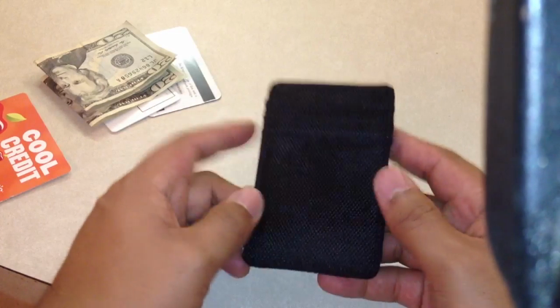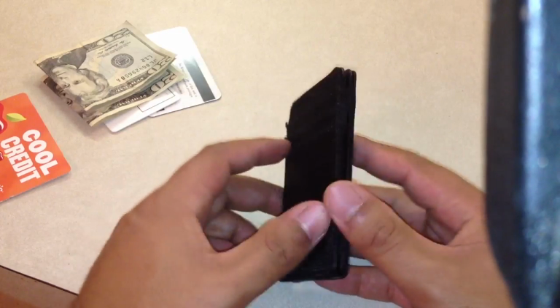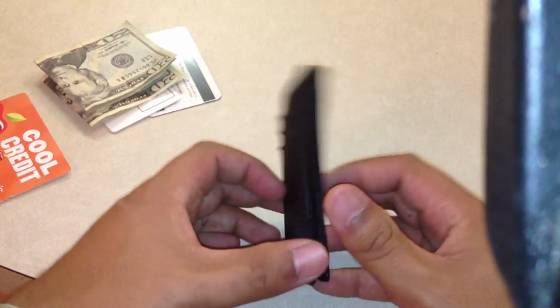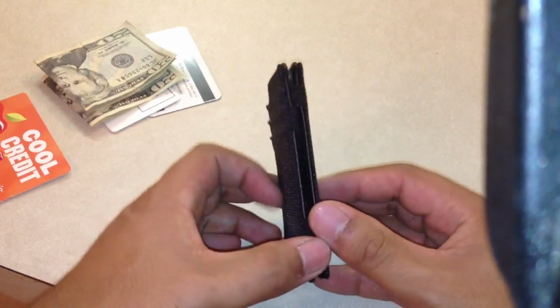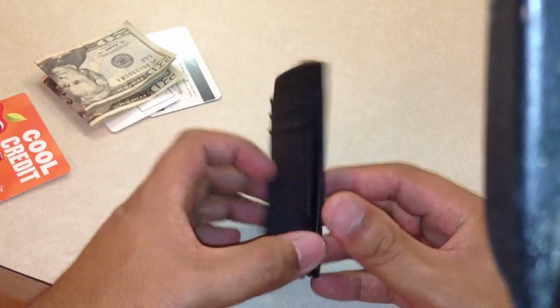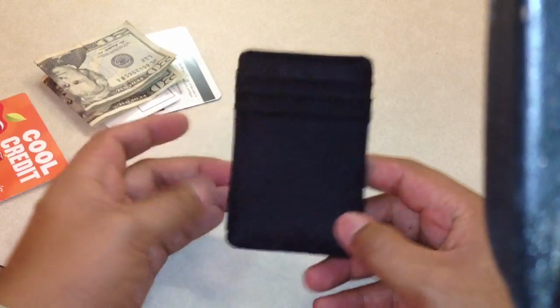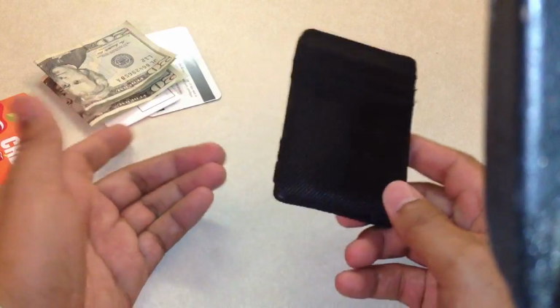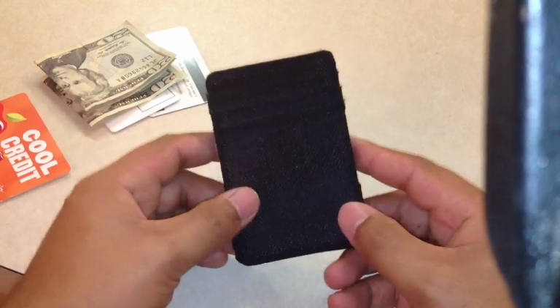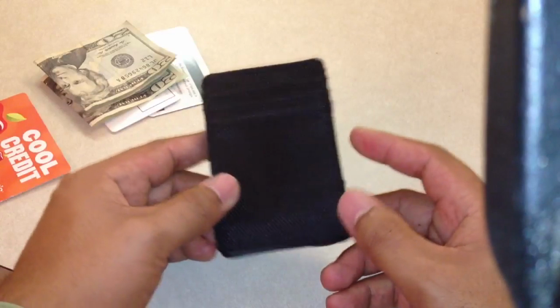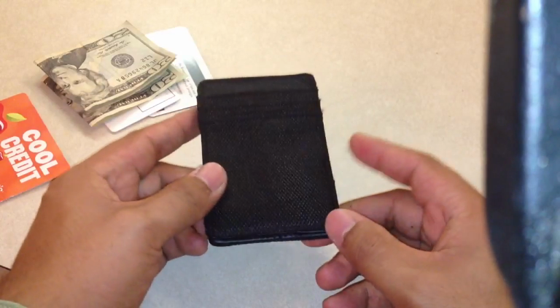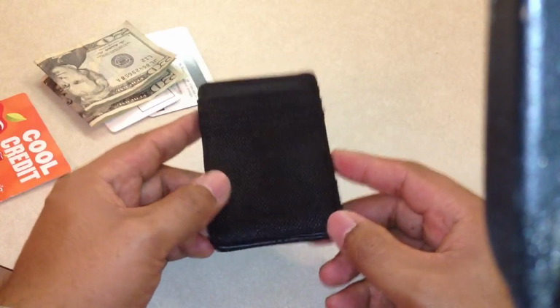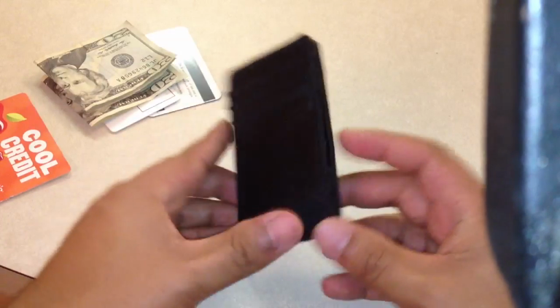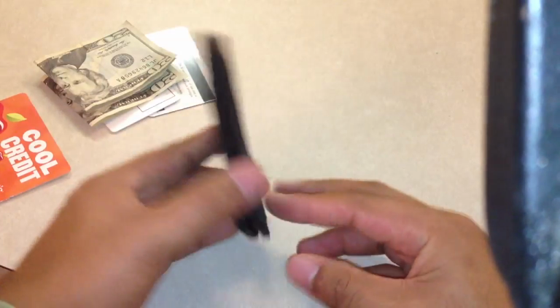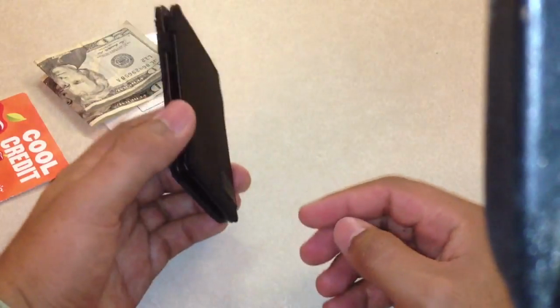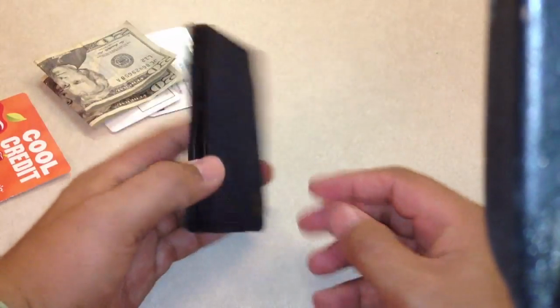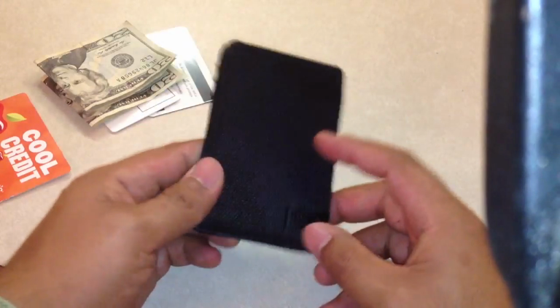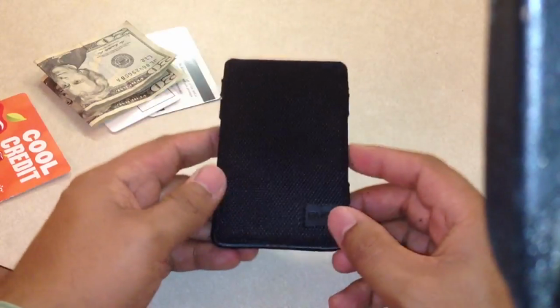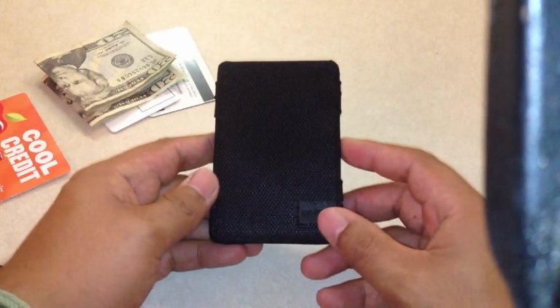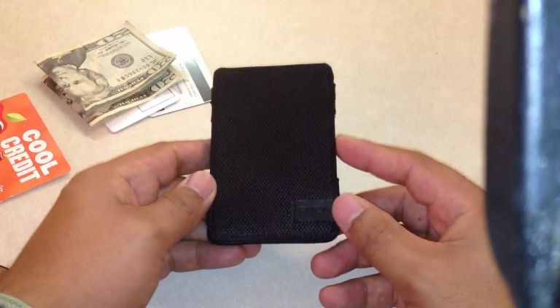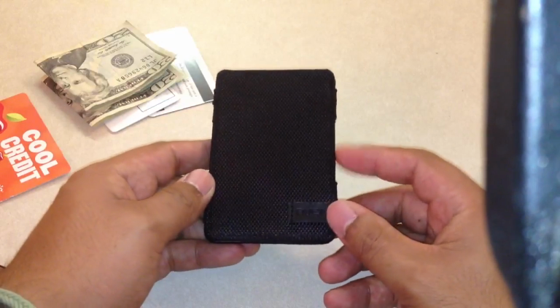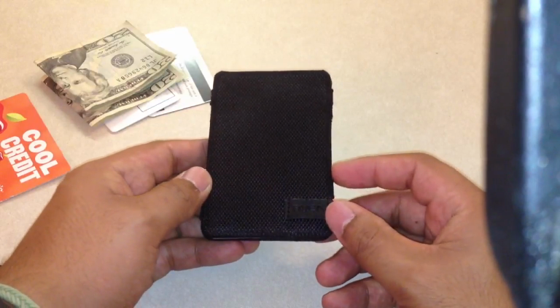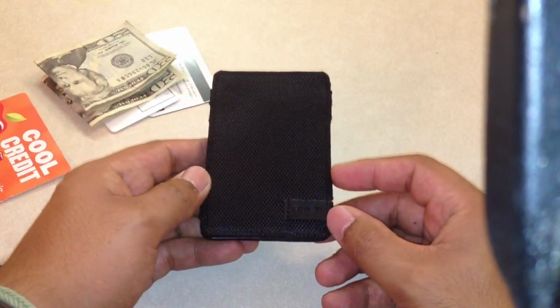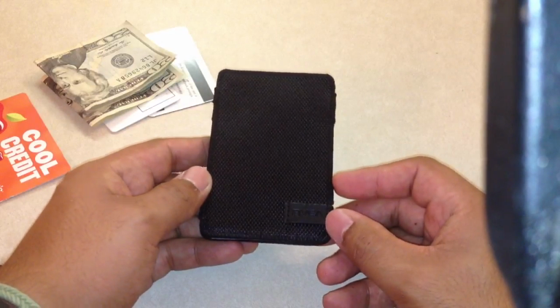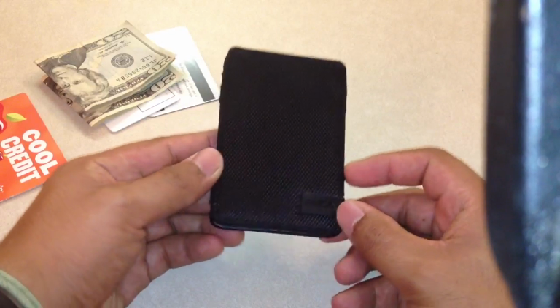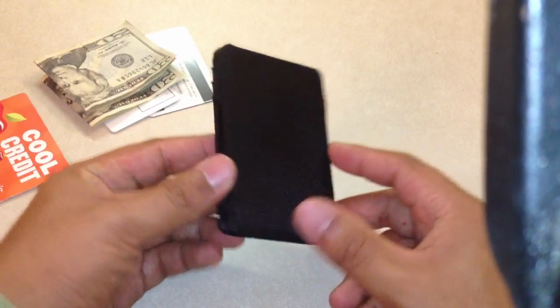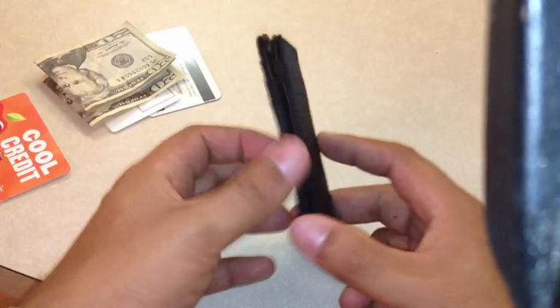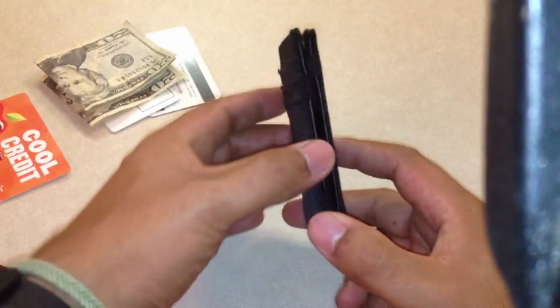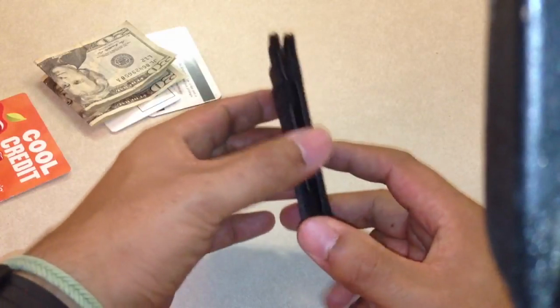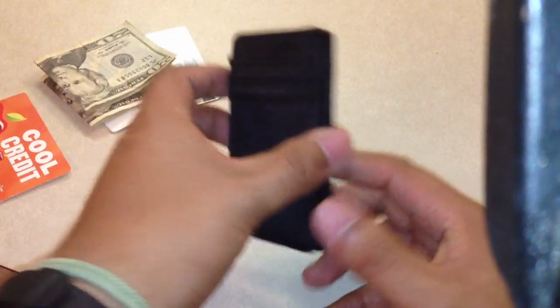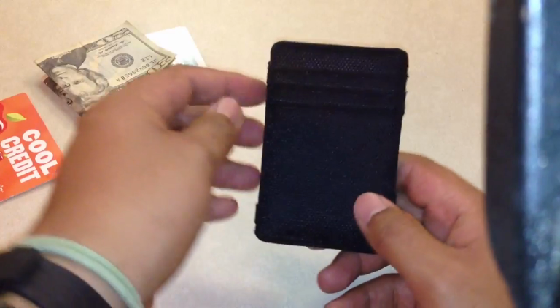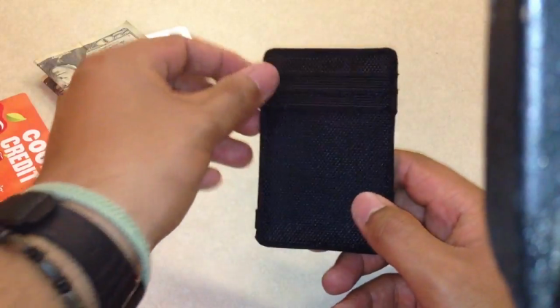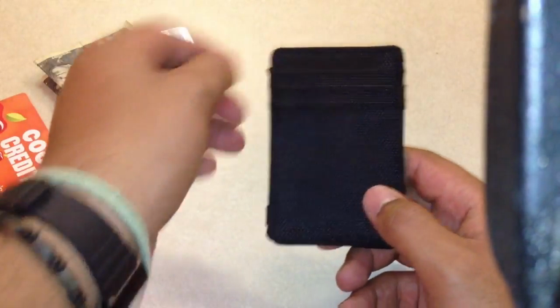I don't carry too many cards, just three or four cards. So I found this thing at PacSun for $23.99, and it was love at first sight.